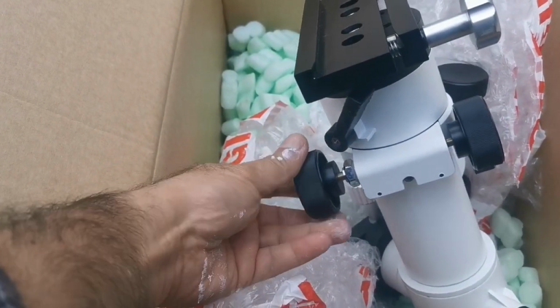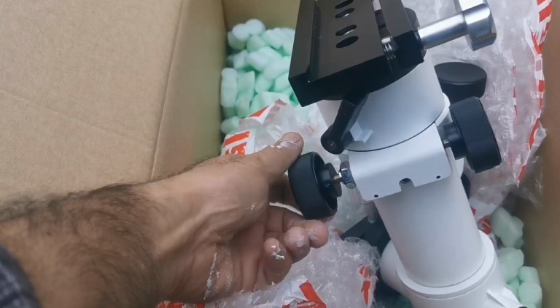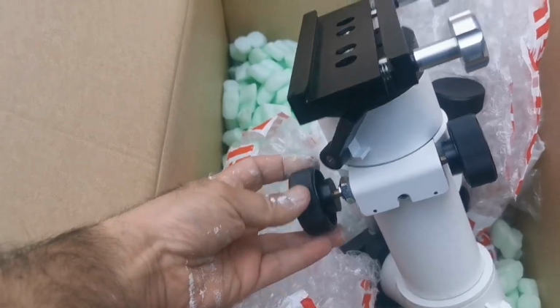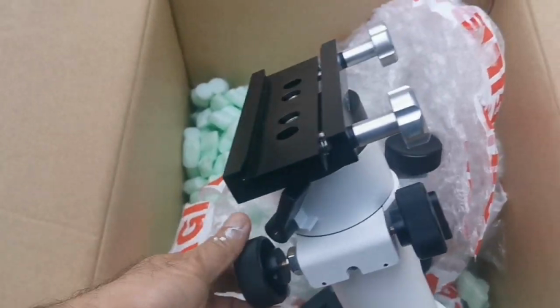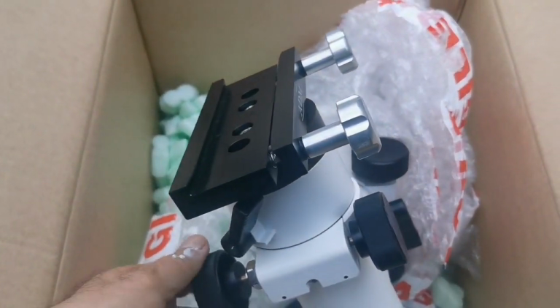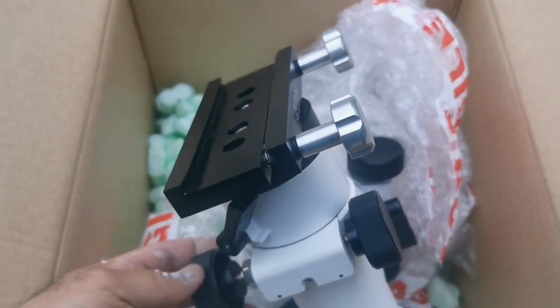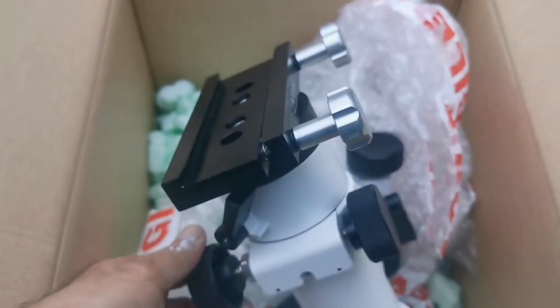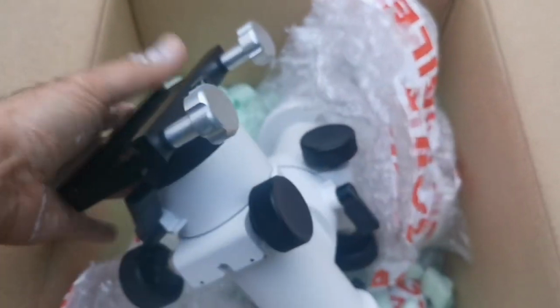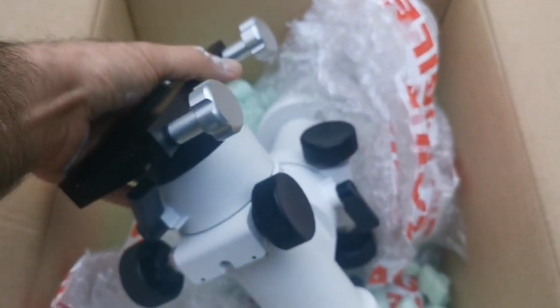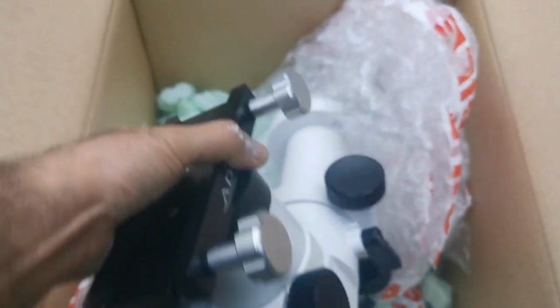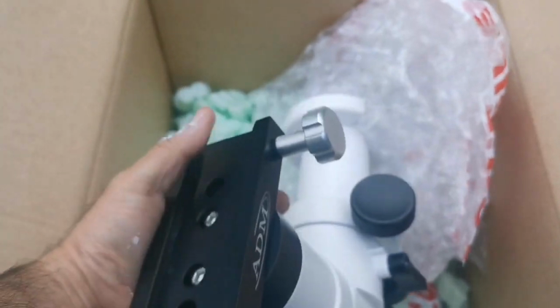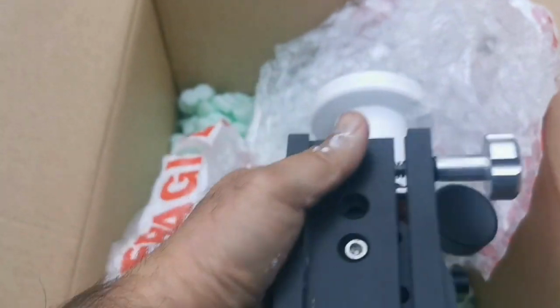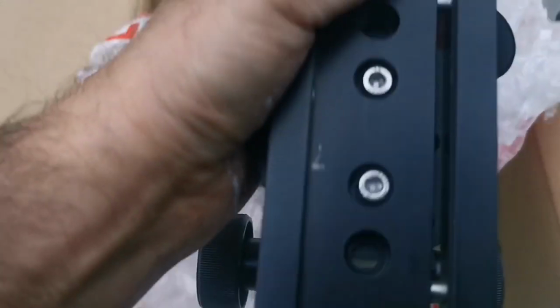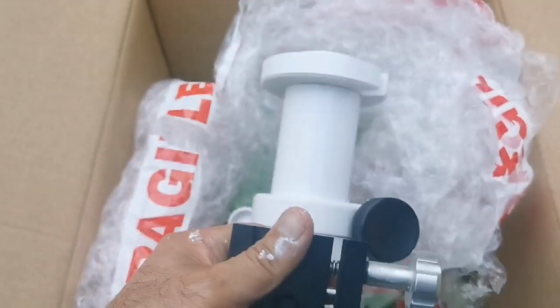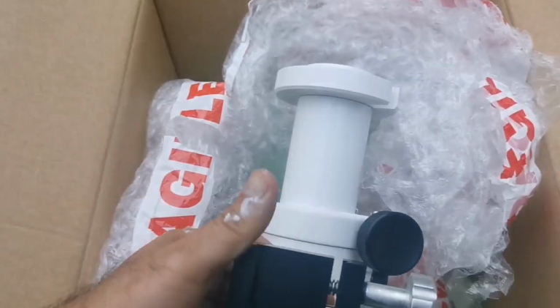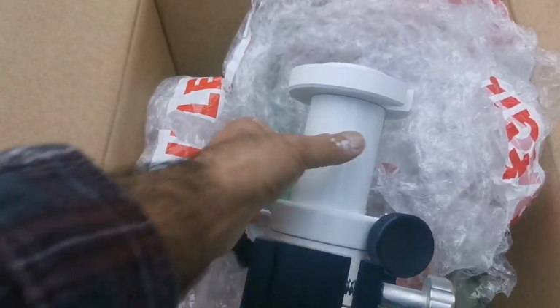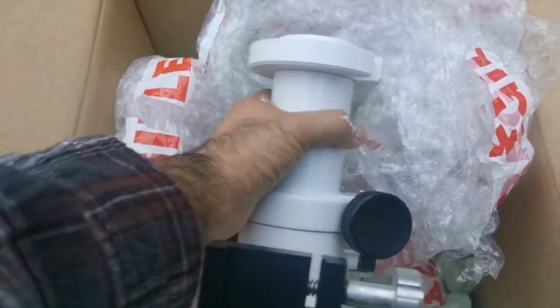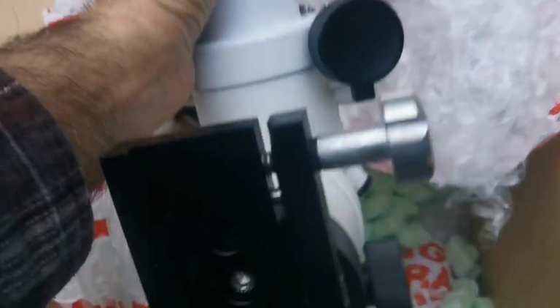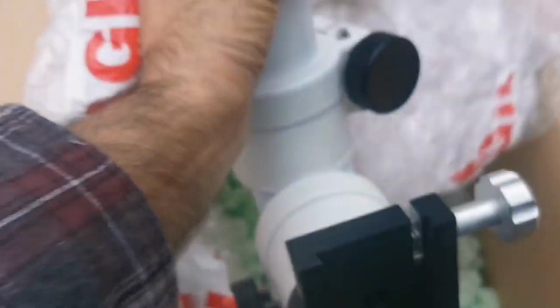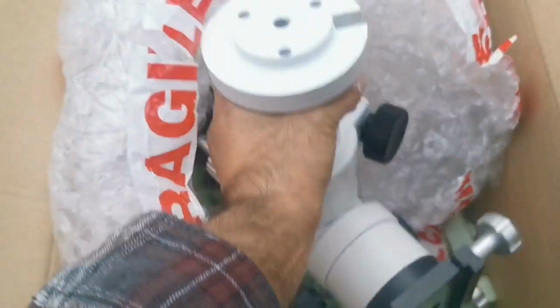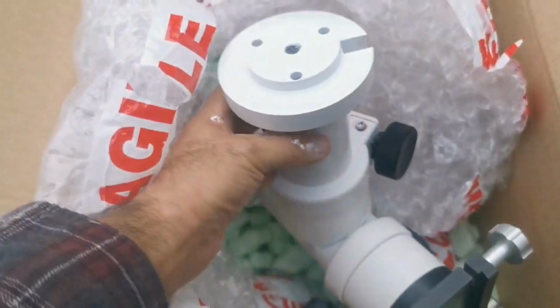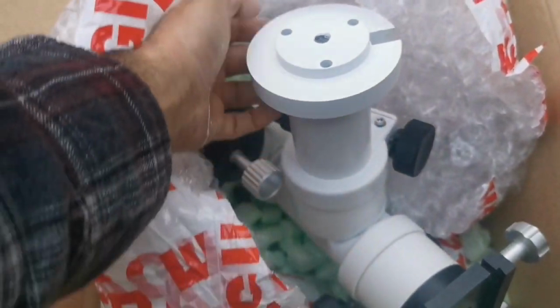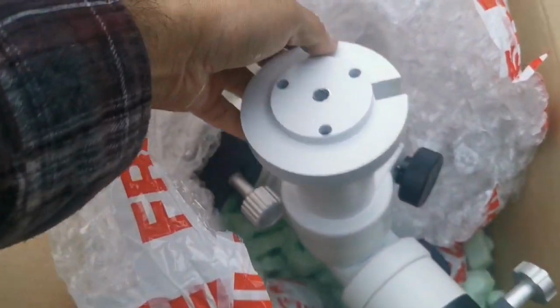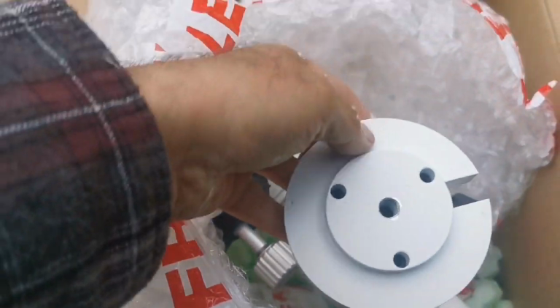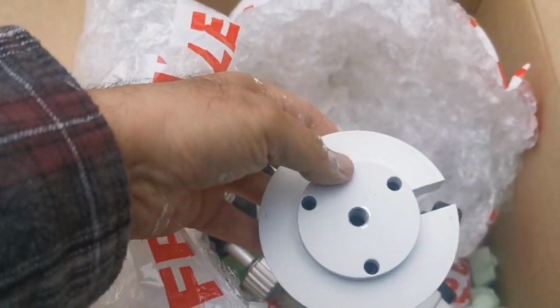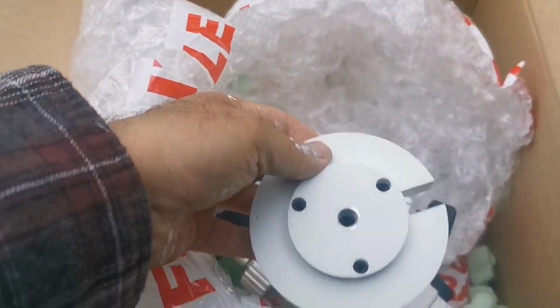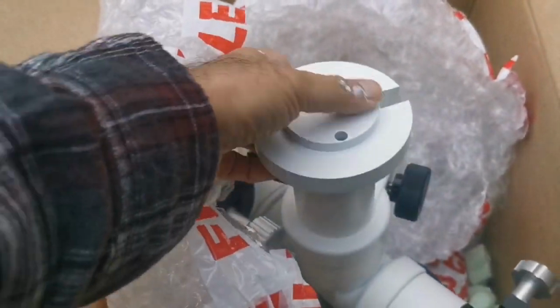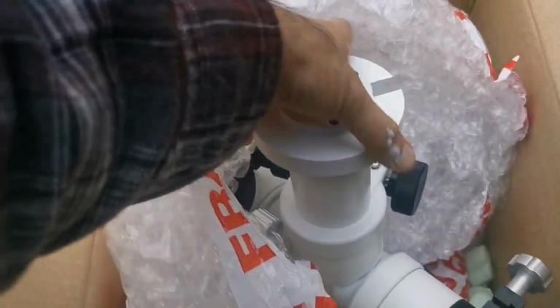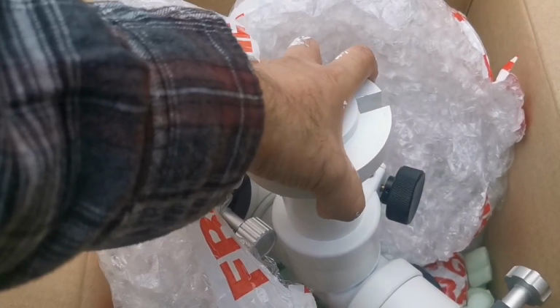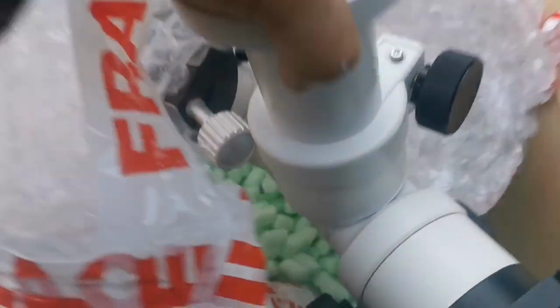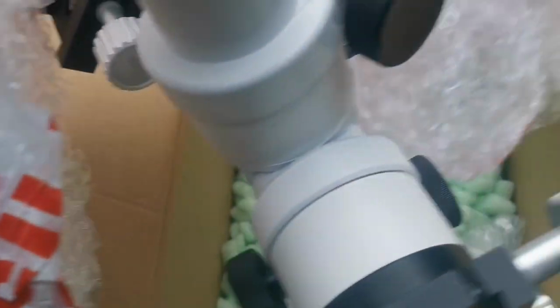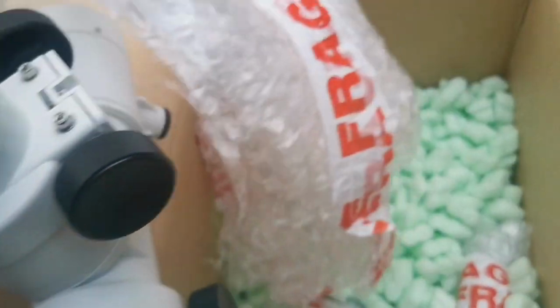You can see the slow motion control. This is really the best thing you can get if you don't want to go for a more expensive mount. Lovely.